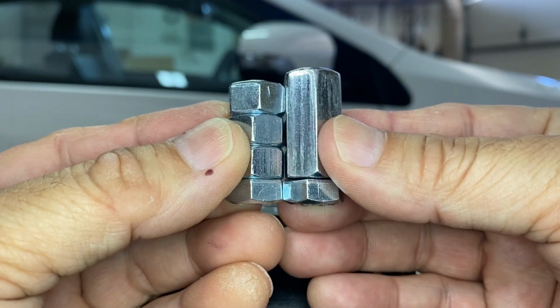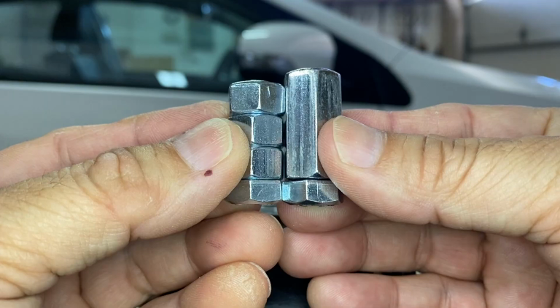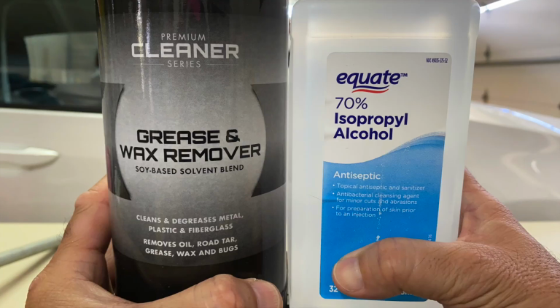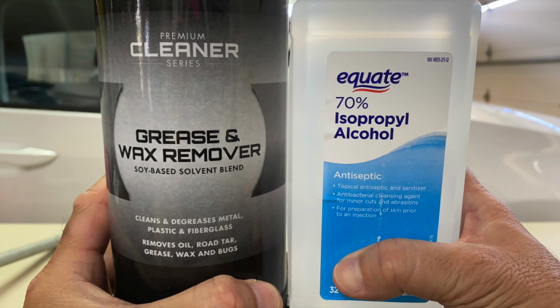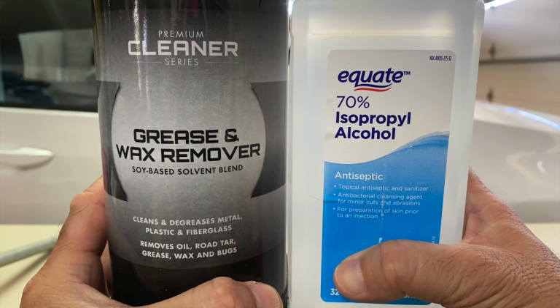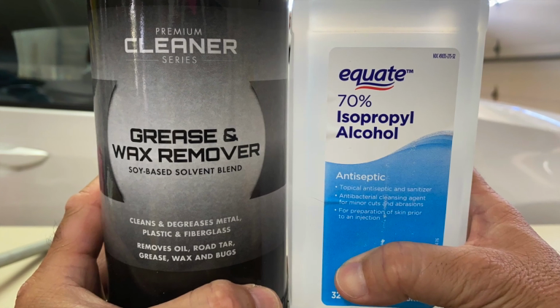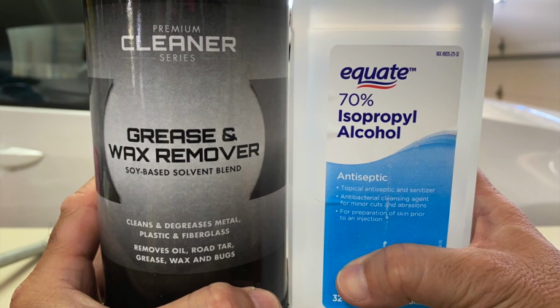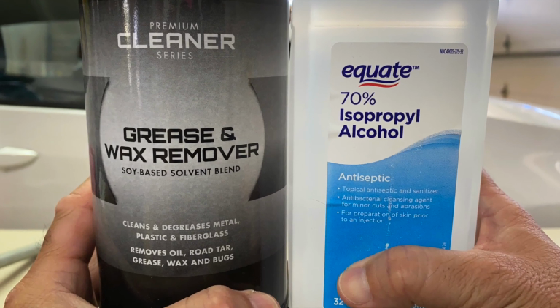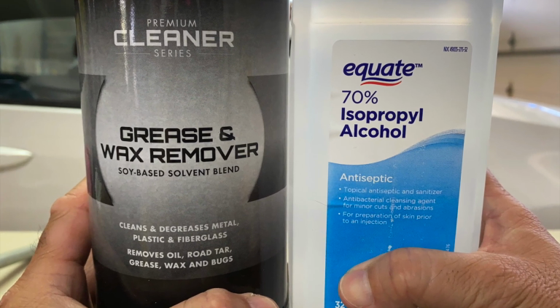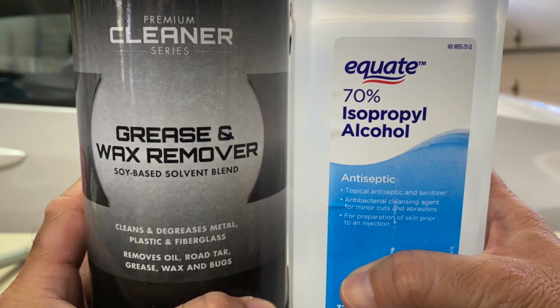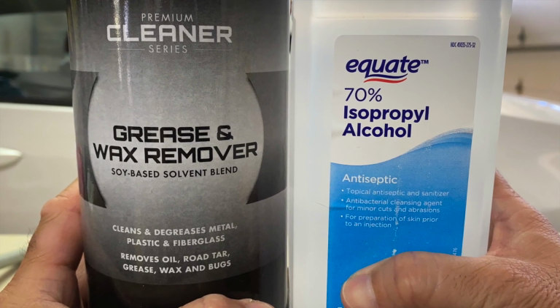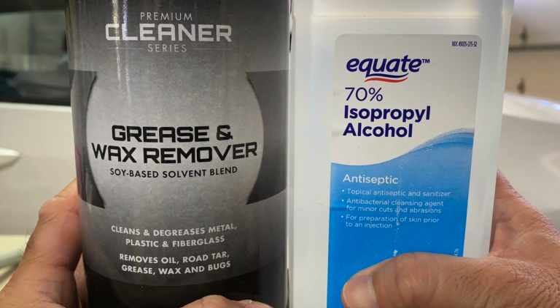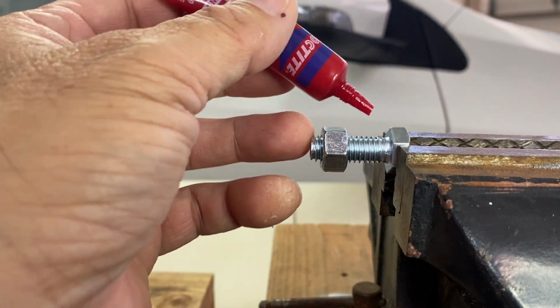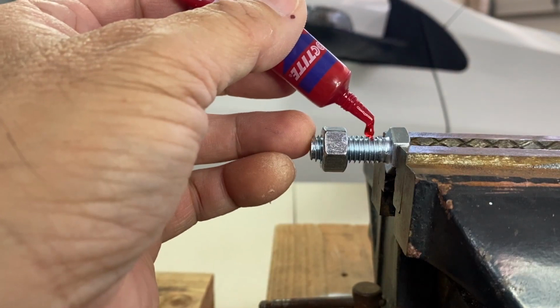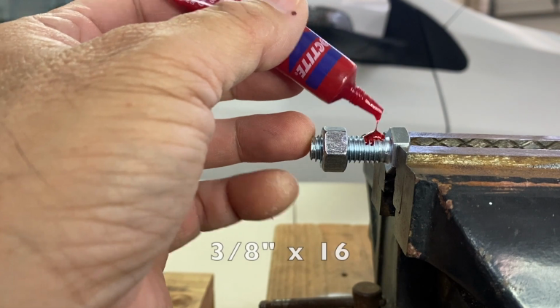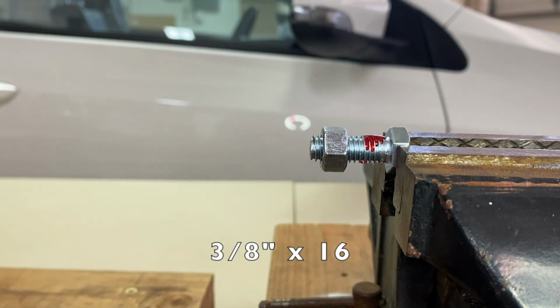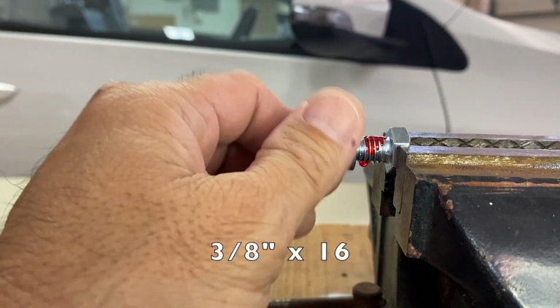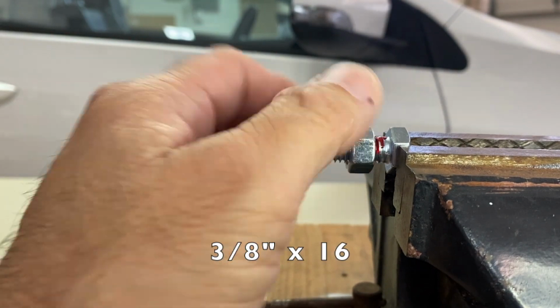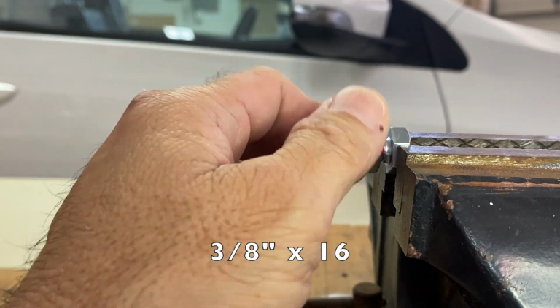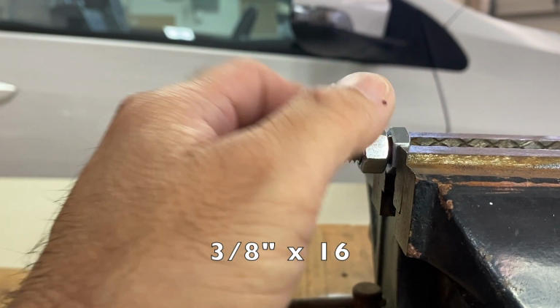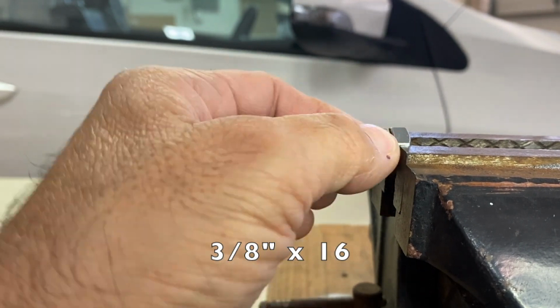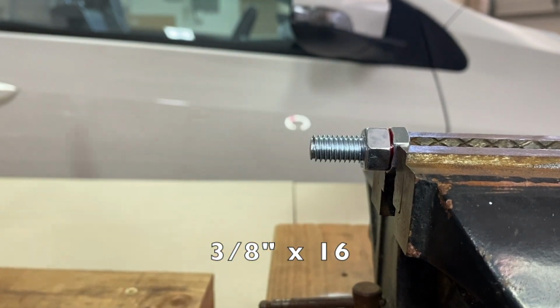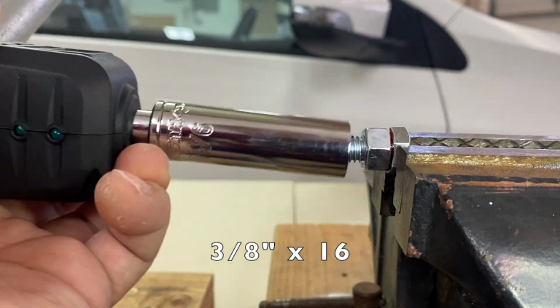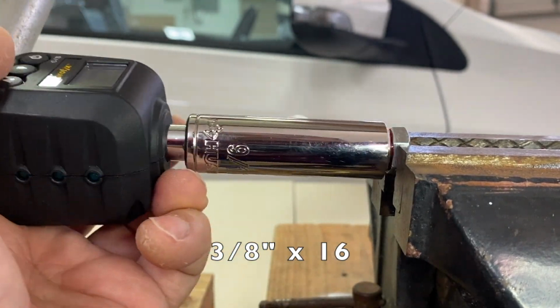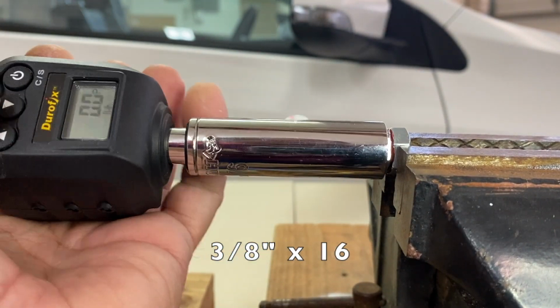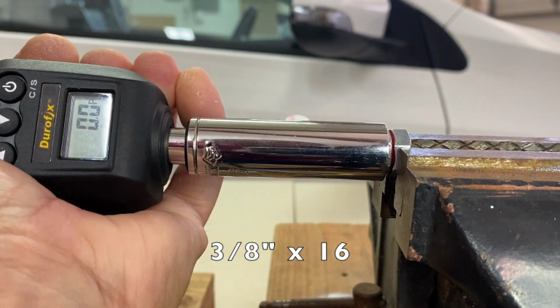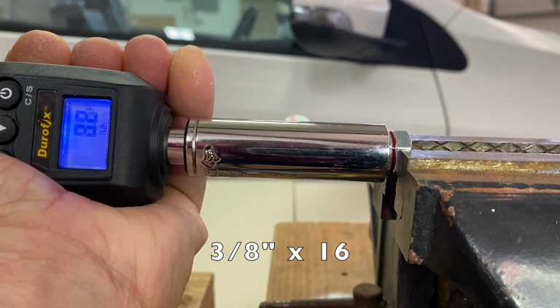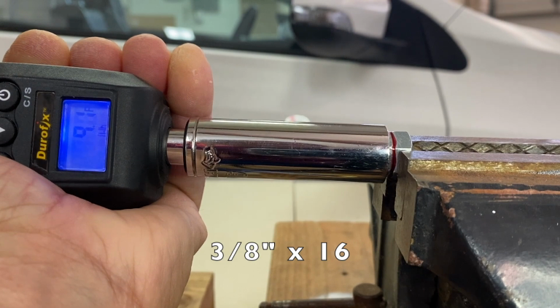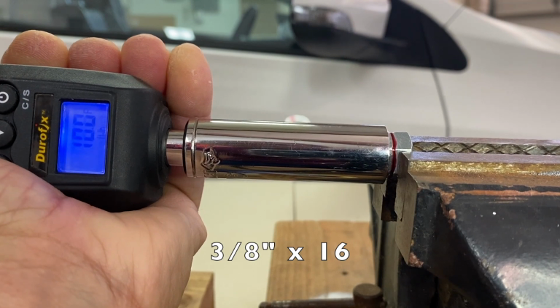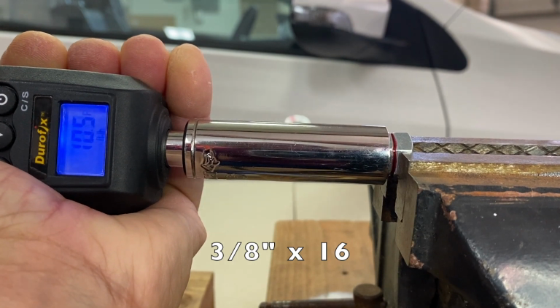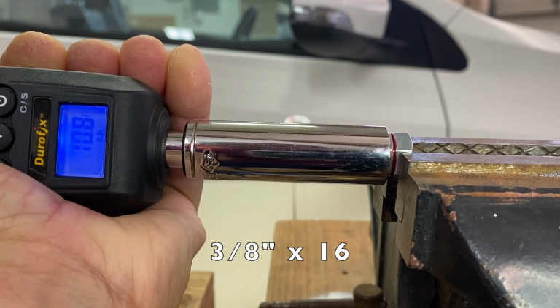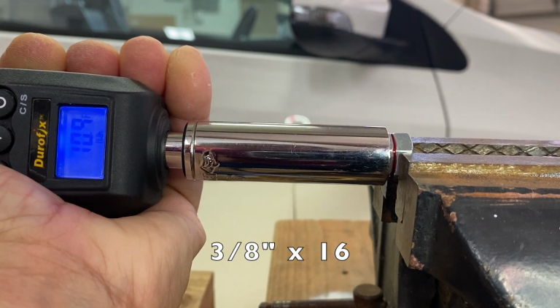All the nuts and bolts were cleaned with grease and wax remover and 70% isopropyl alcohol. Loctite 271 was applied to a 3/8x16 bolt, a nut was threaded on and torqued to 11 foot-pounds.